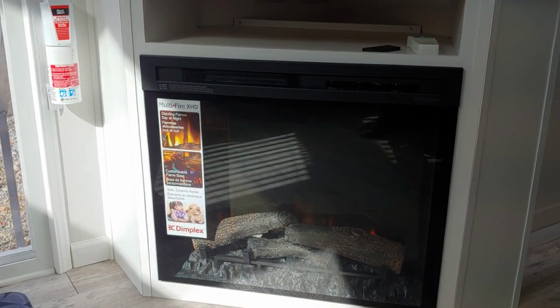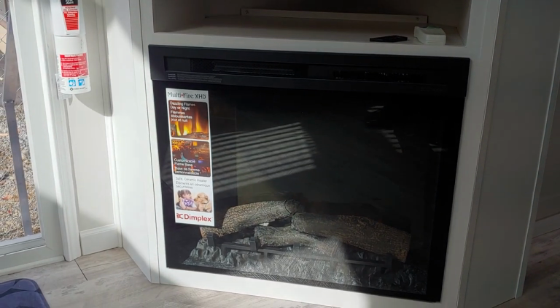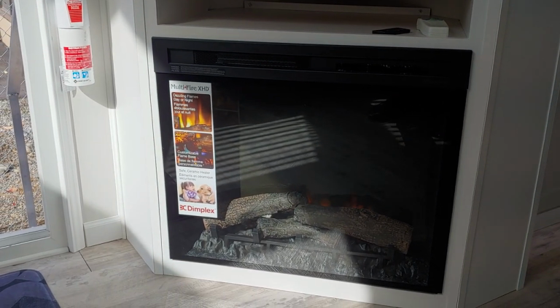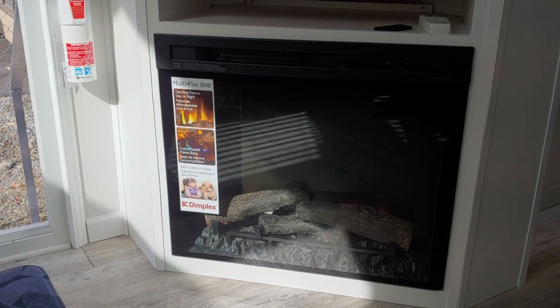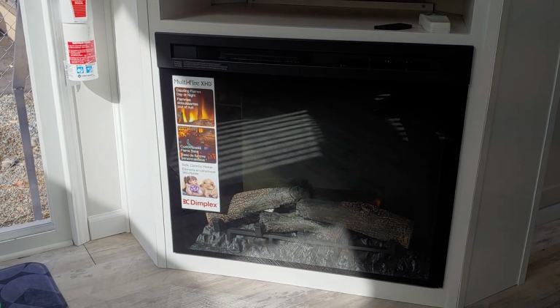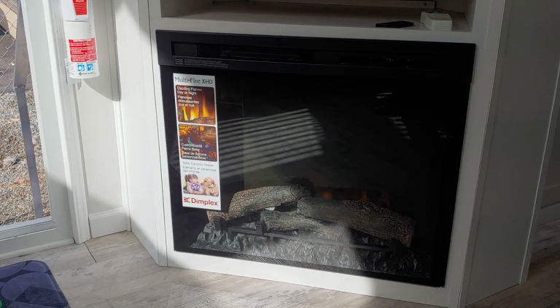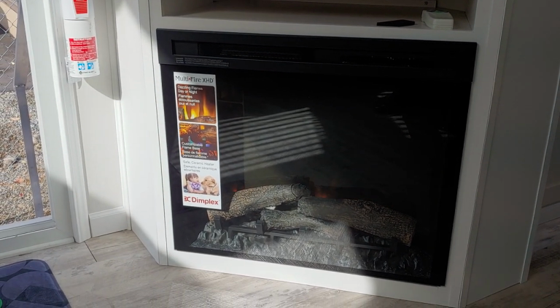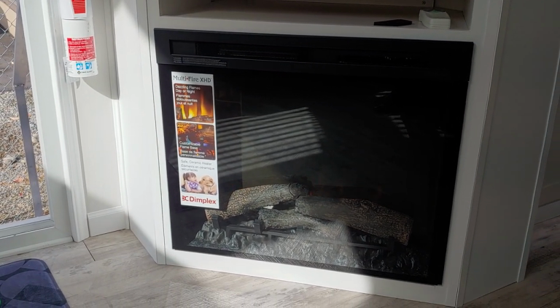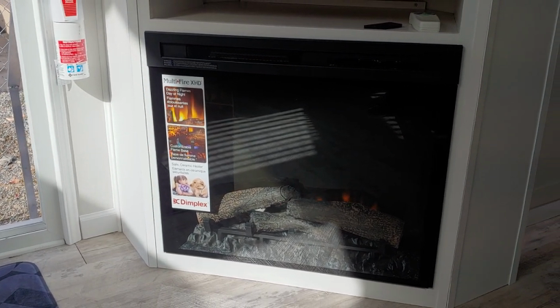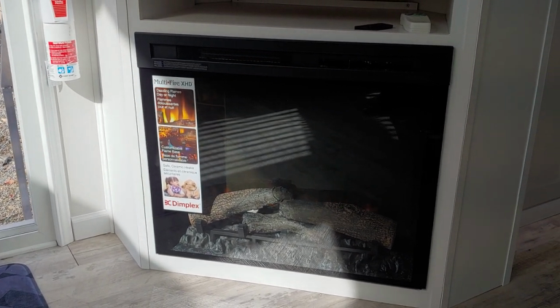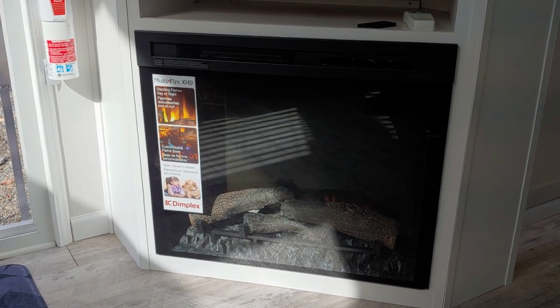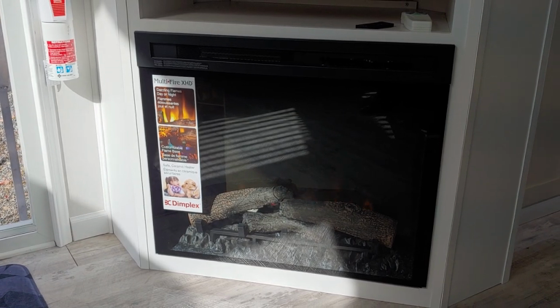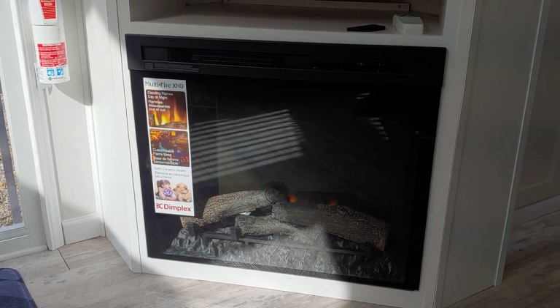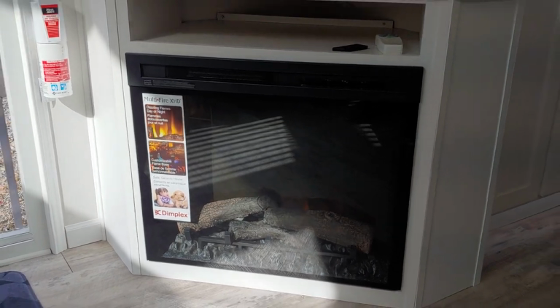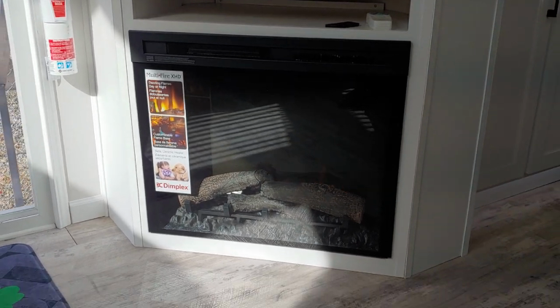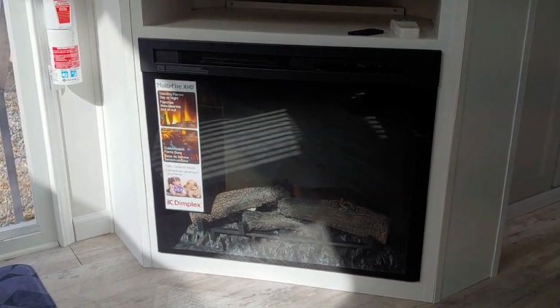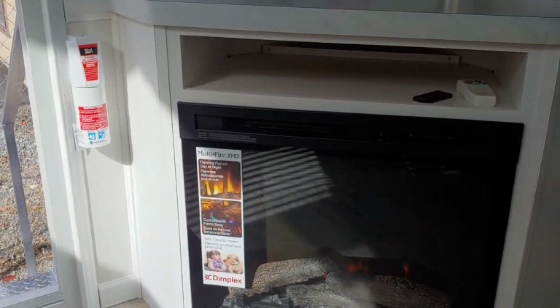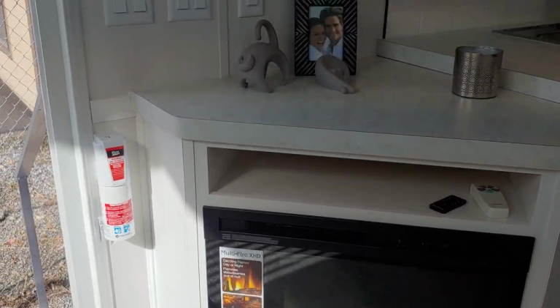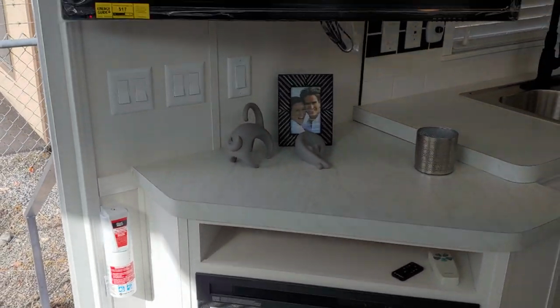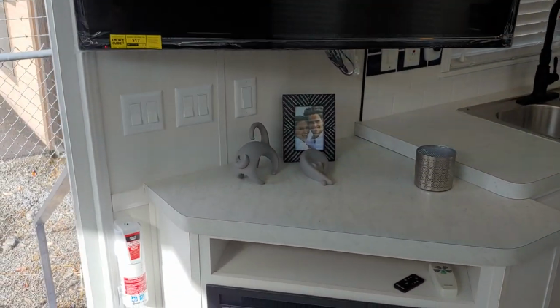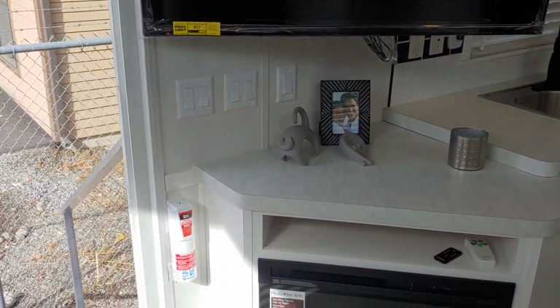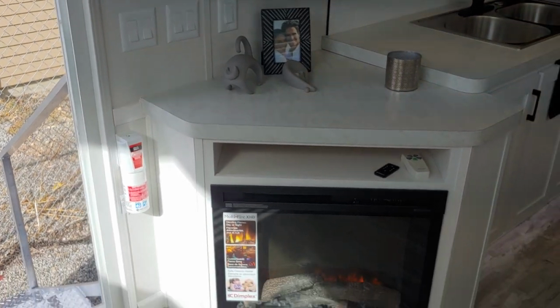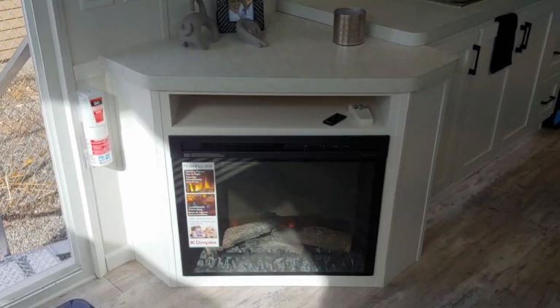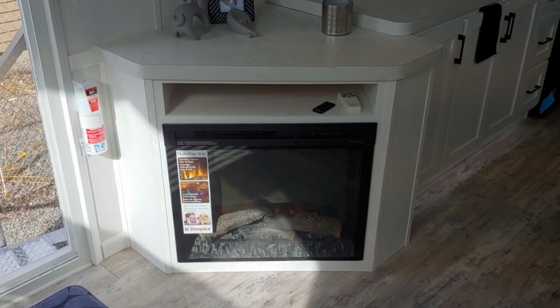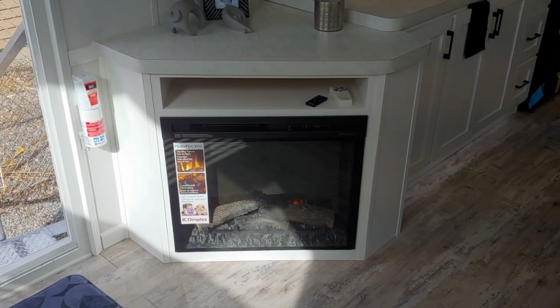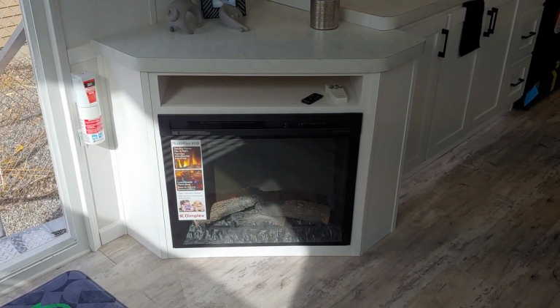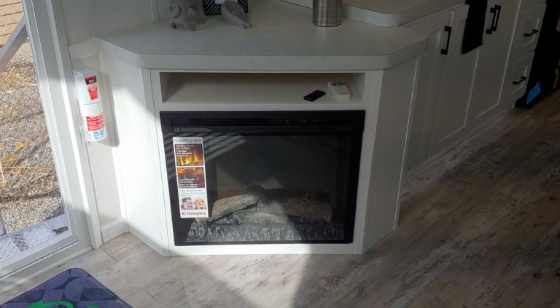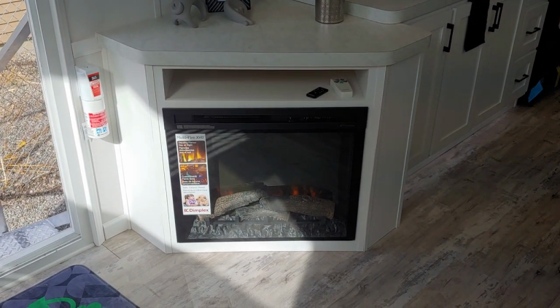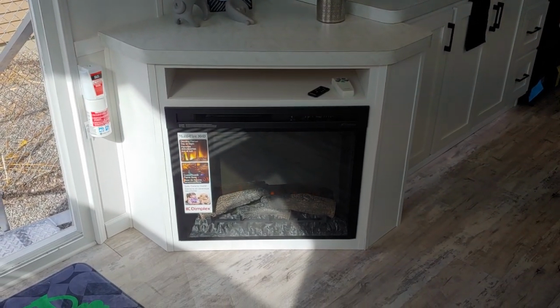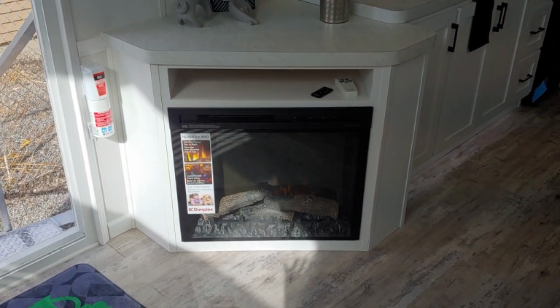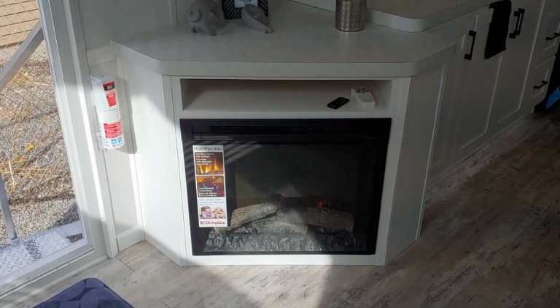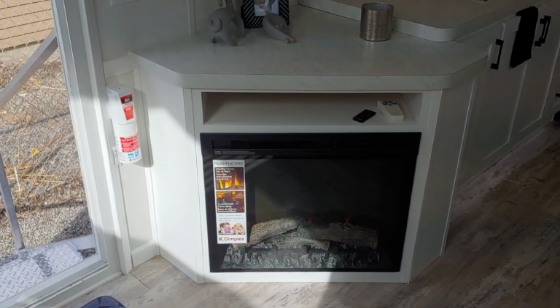We also did a 30 inch electric Dimplex fireplace. This does throw out a pretty decent amount of heat and it looks nice too. If you didn't want the electric fireplace, it would just be a couple of cabinet doors in its place — just another spot for more storage.